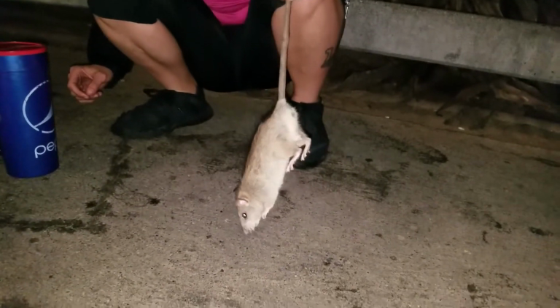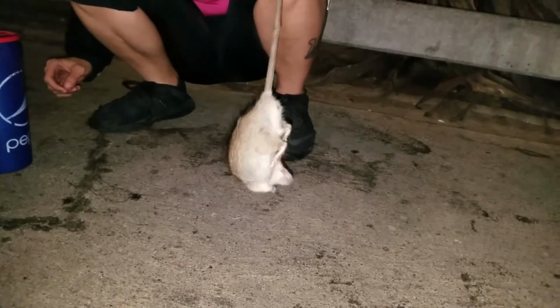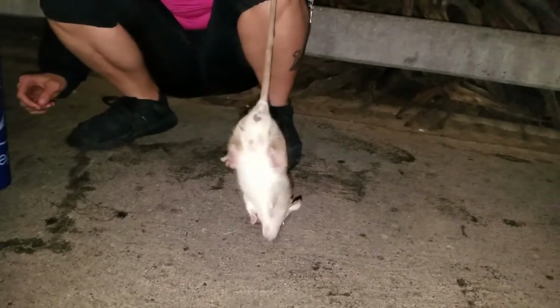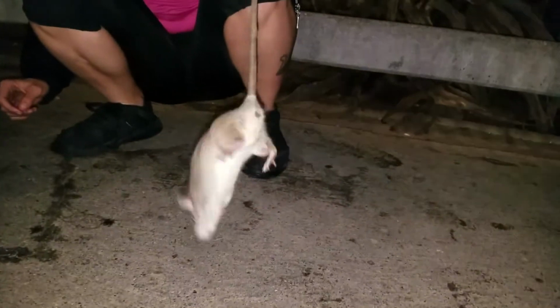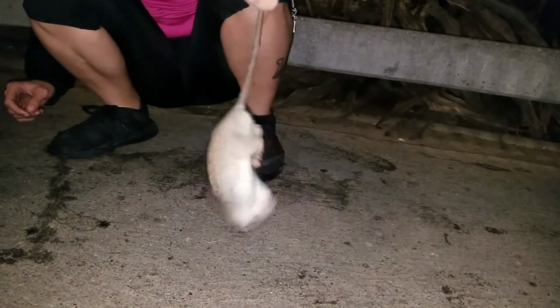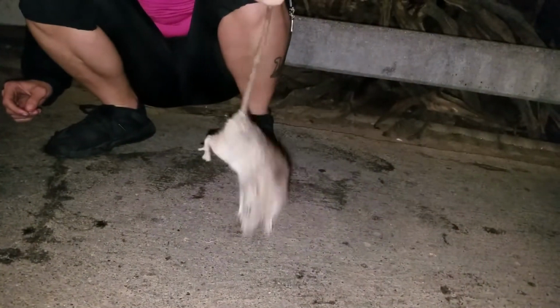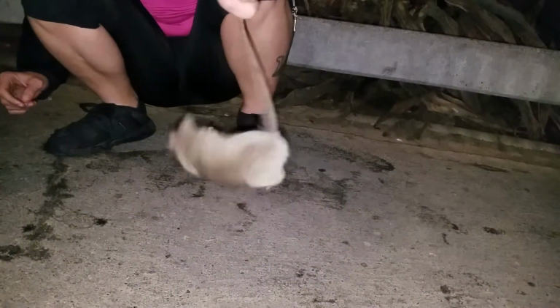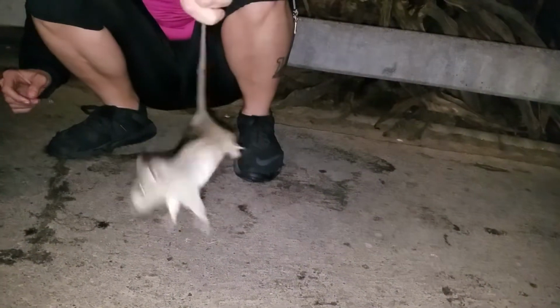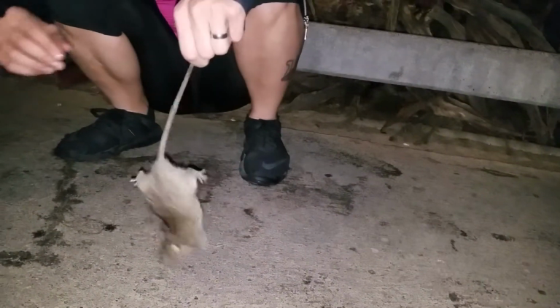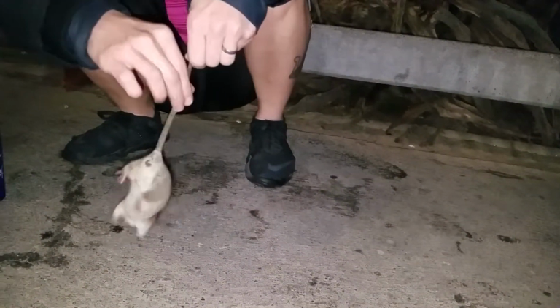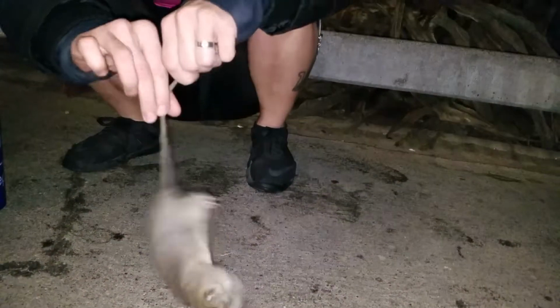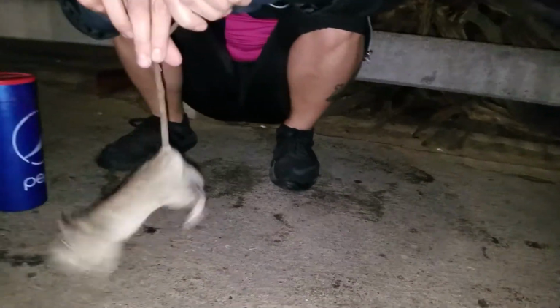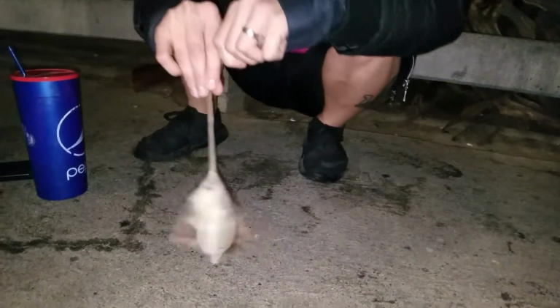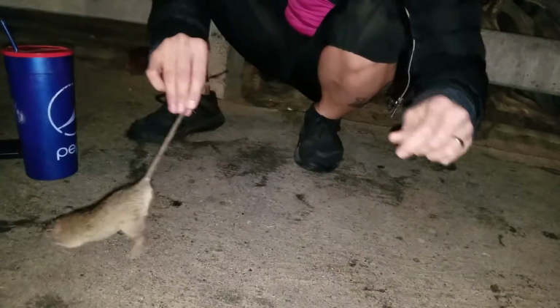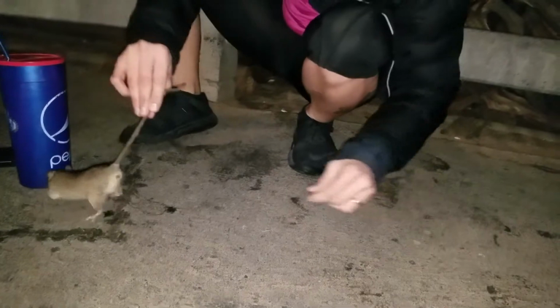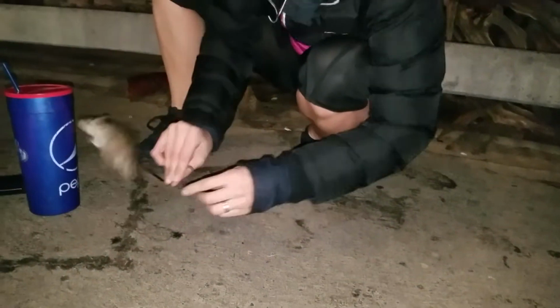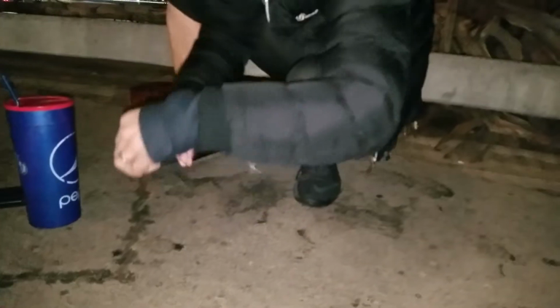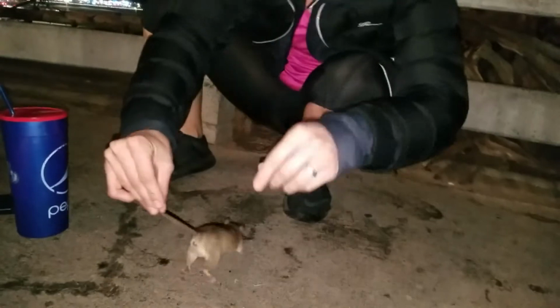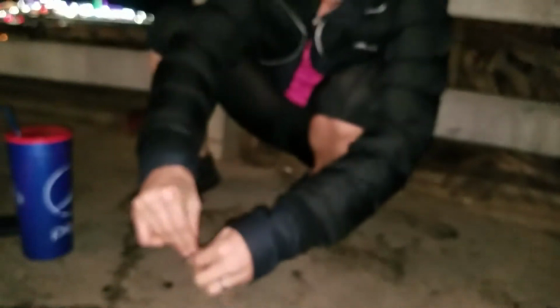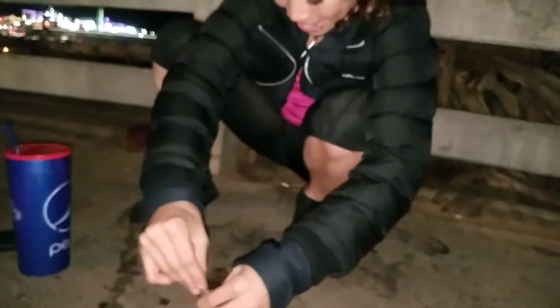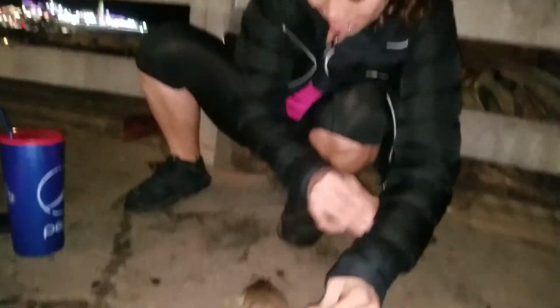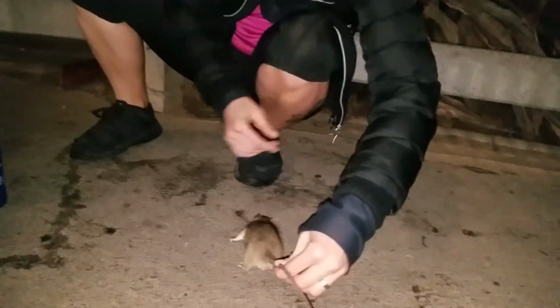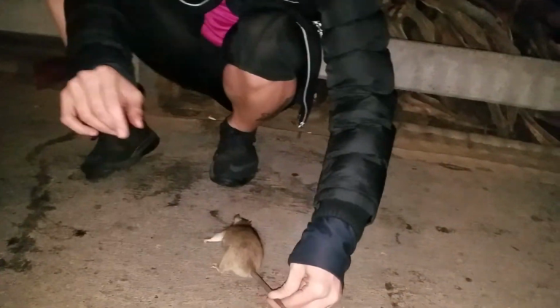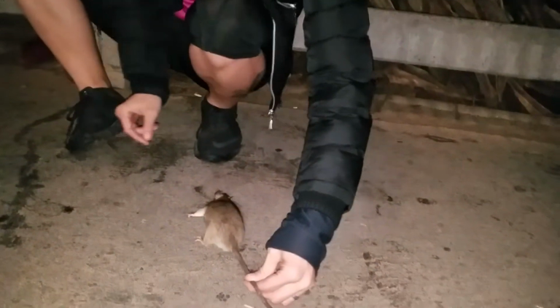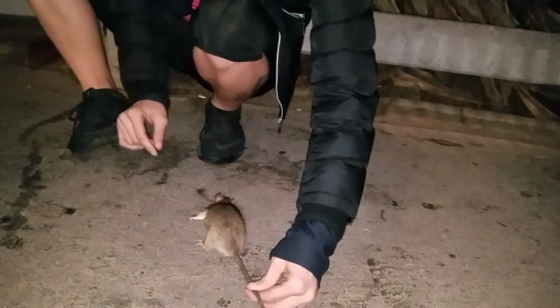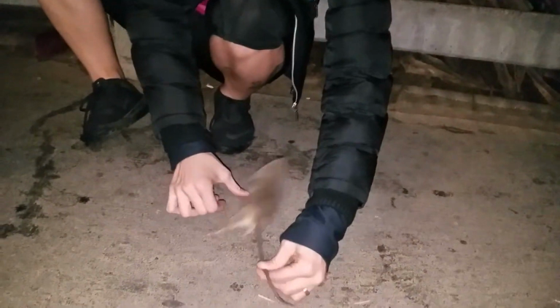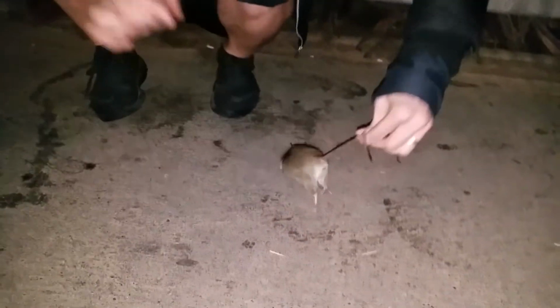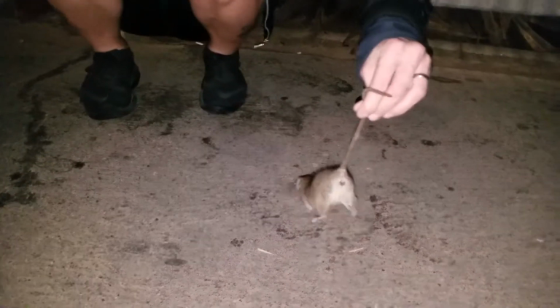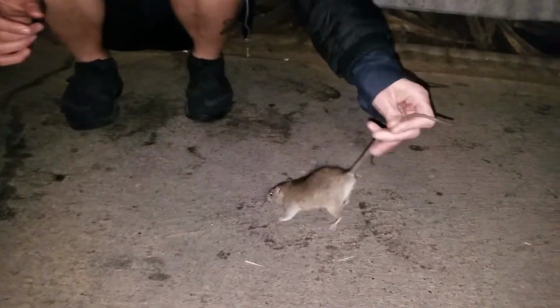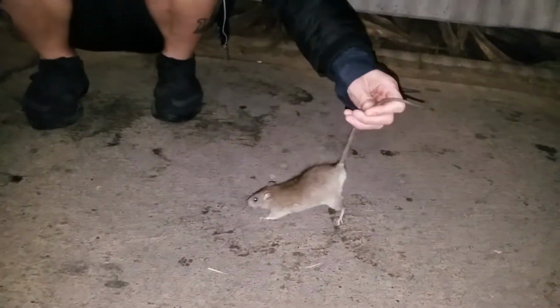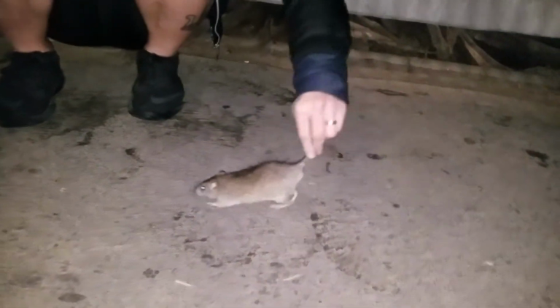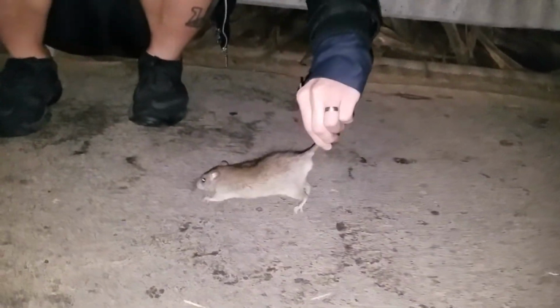Wow, look at him. He'll settle down in a minute. Let him put his two front things down. There we go. Don't let him put four down there, he'll trick you. Yes! There you go, perfect.